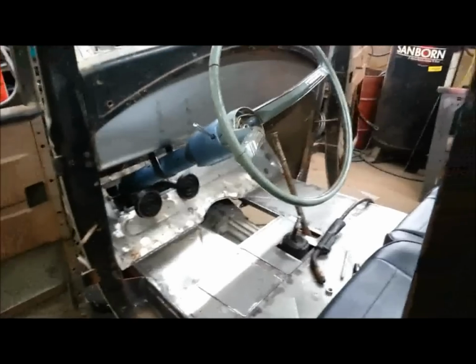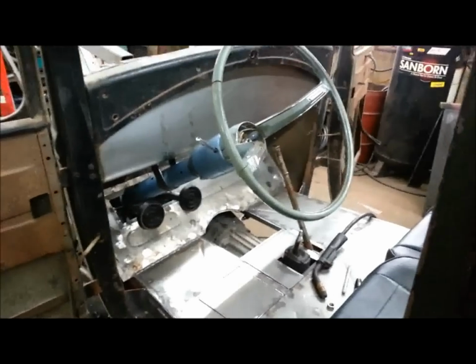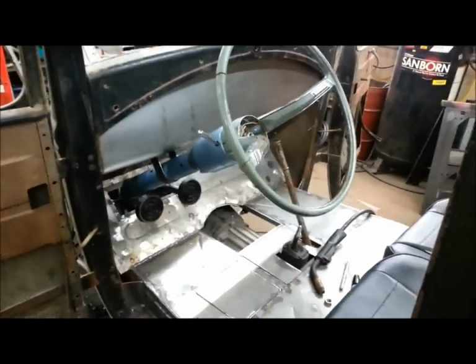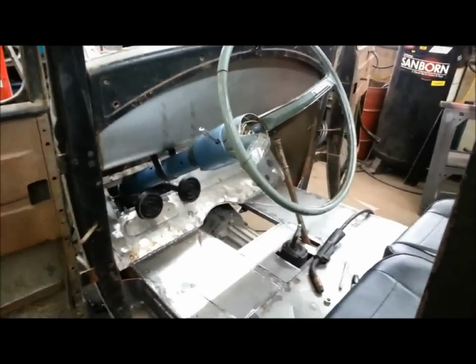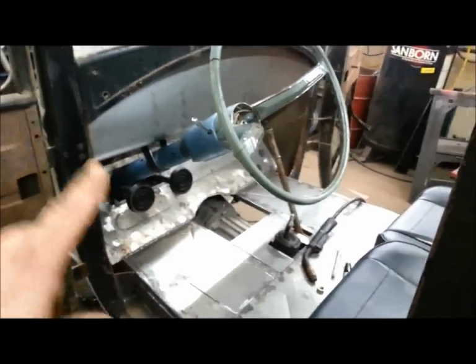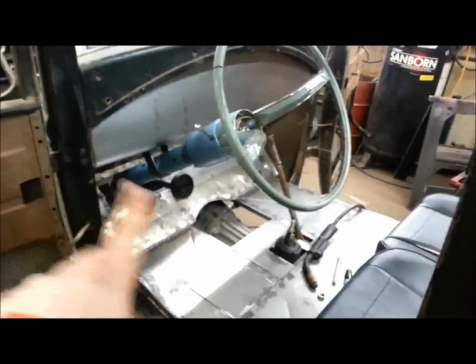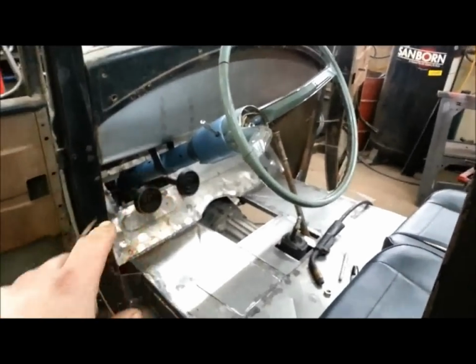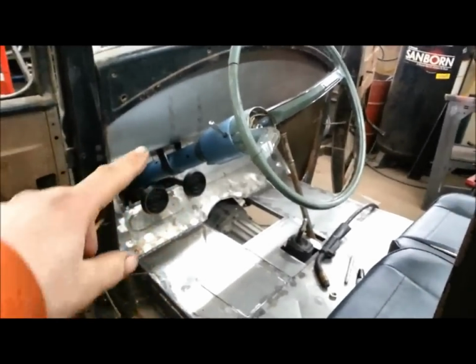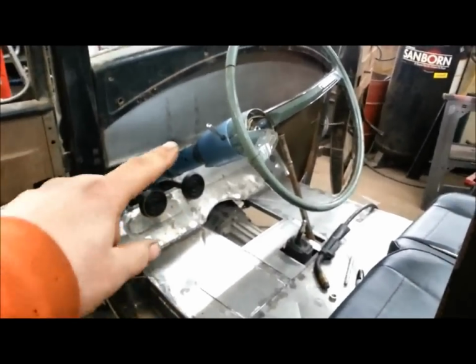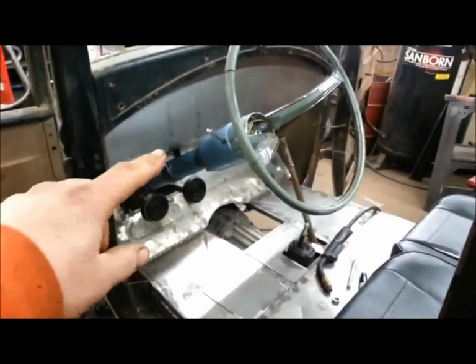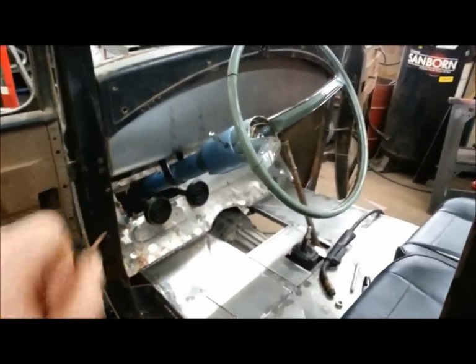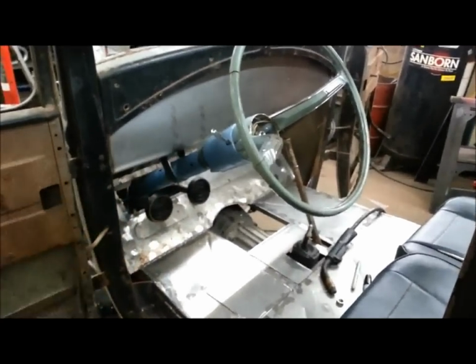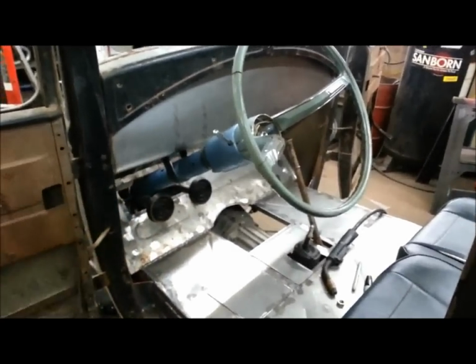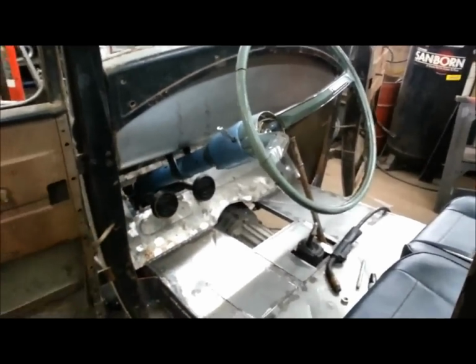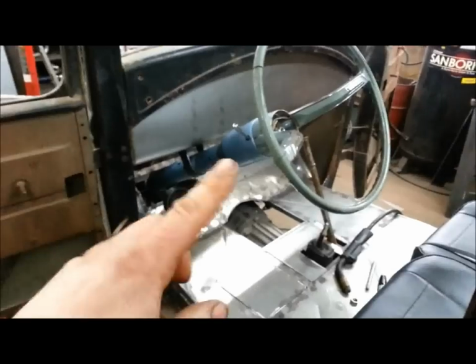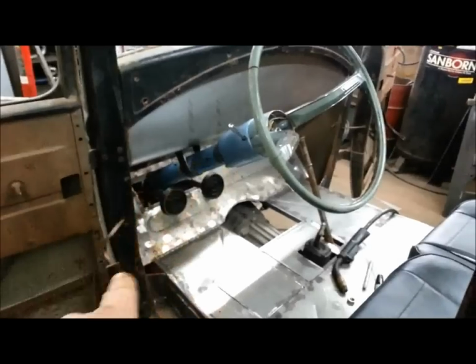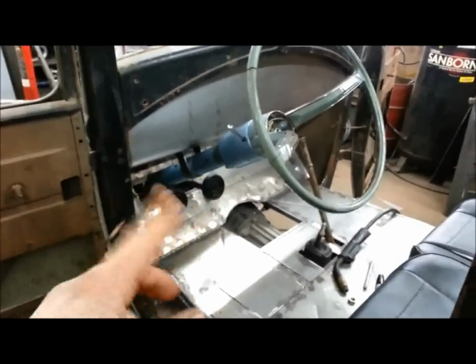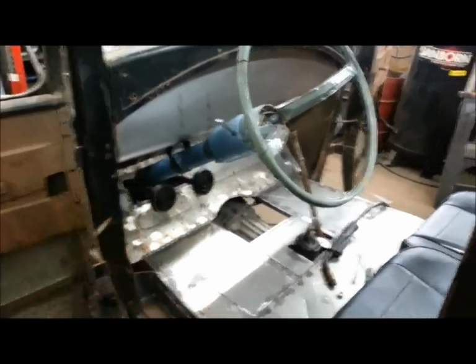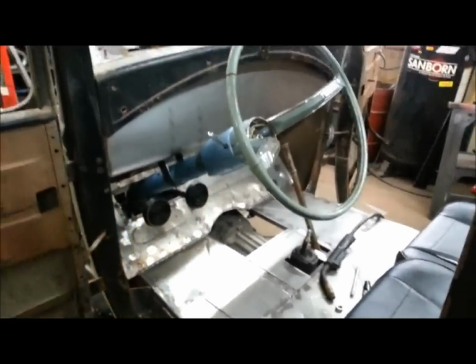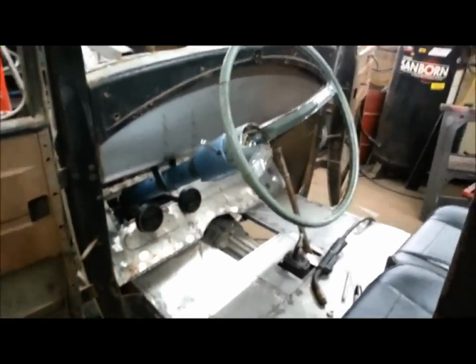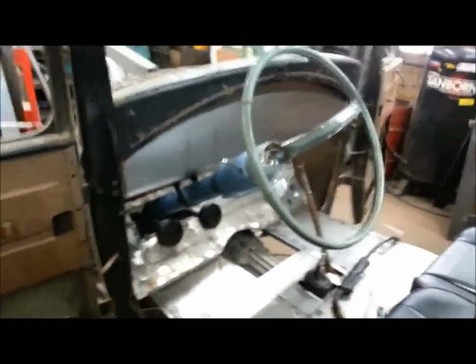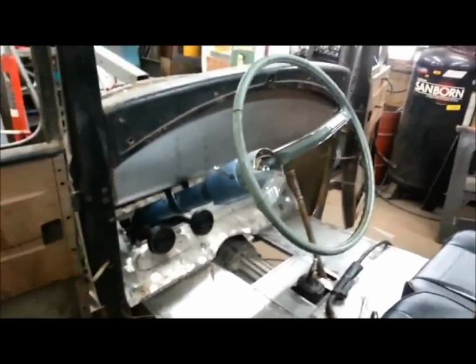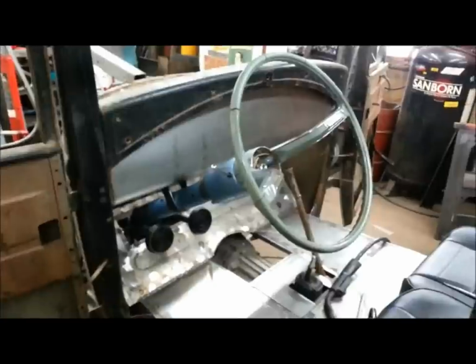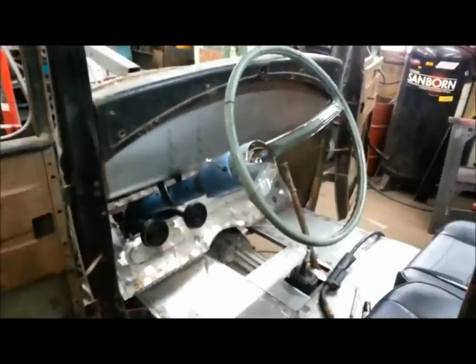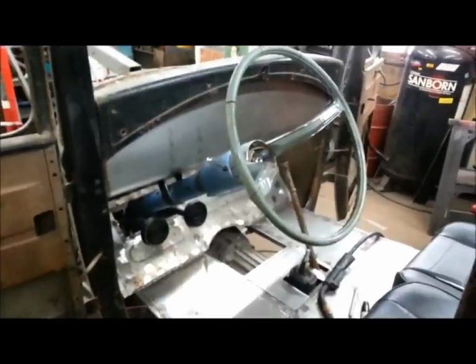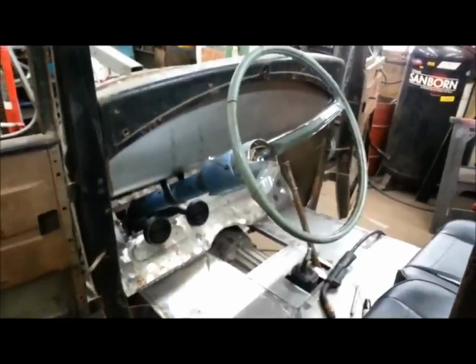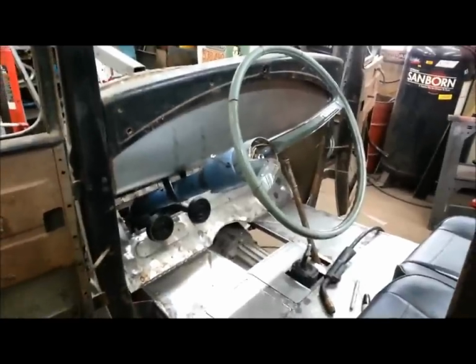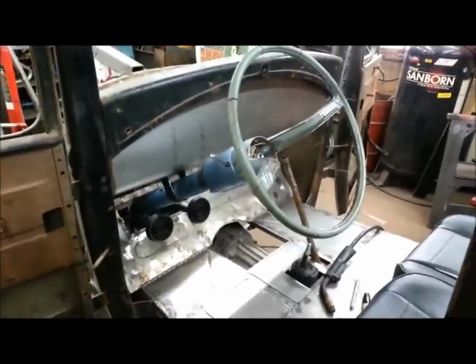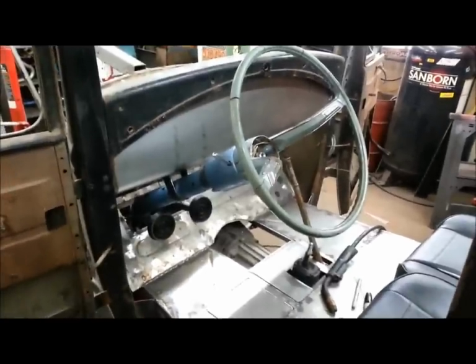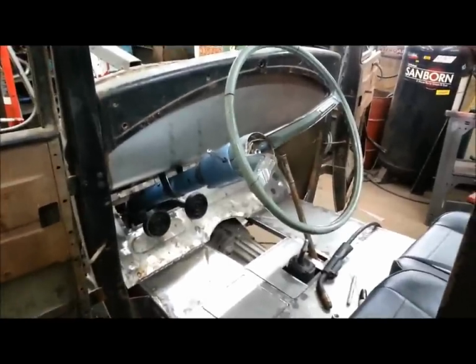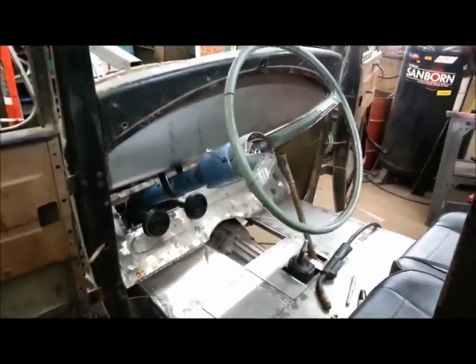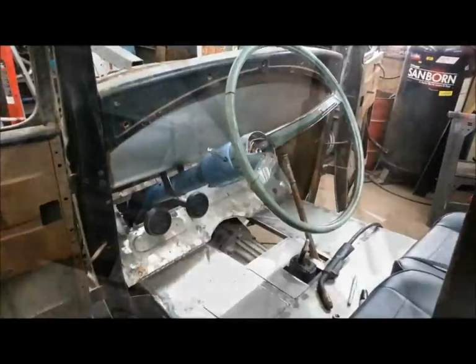So that's just kind of mocked up. I still got to finish welding and make a little gusset here, but I can do that later. Still got to take the steering column apart, clean it, paint it. Long ways to go yet, but that's where we're at. I'll bring it back when something else happens.